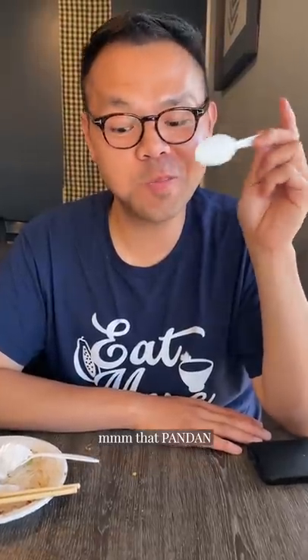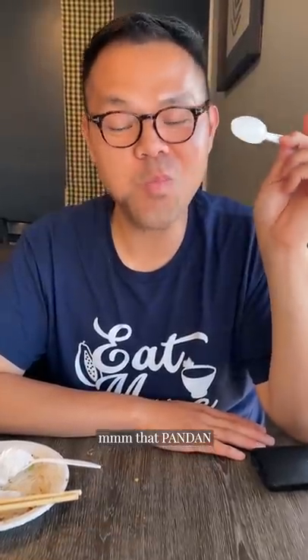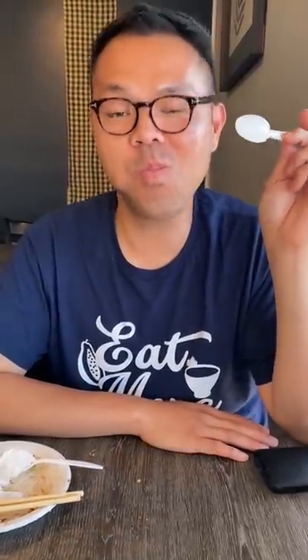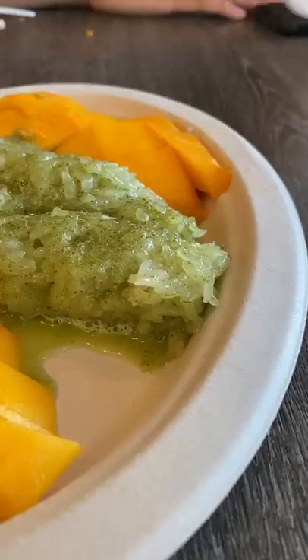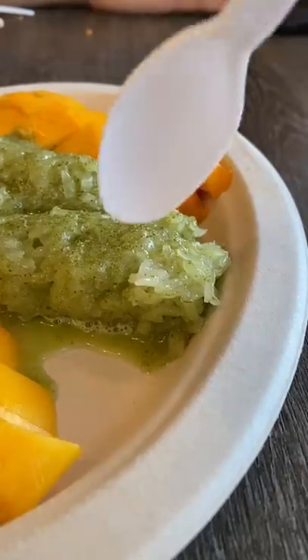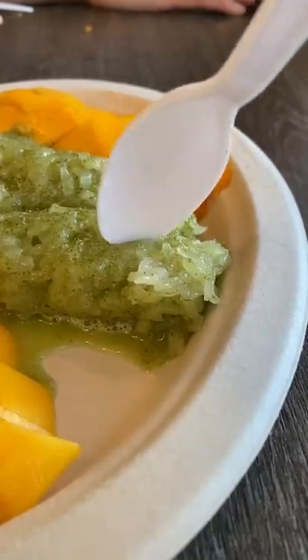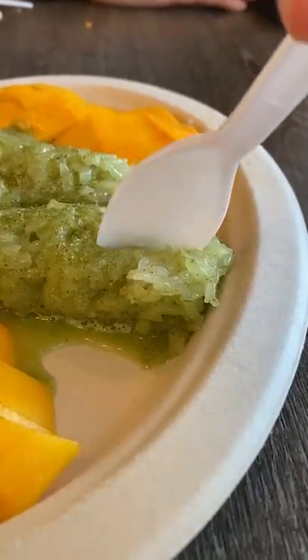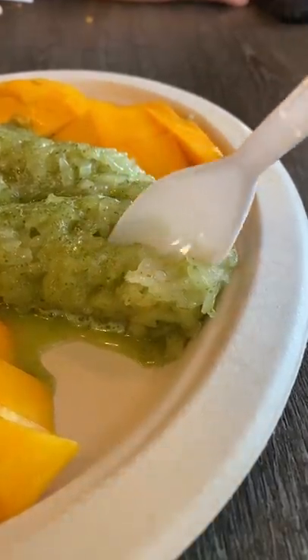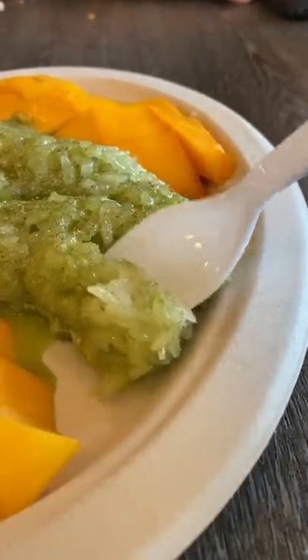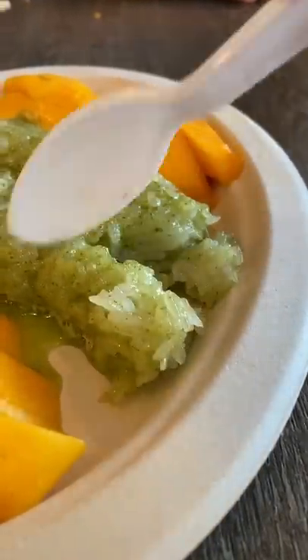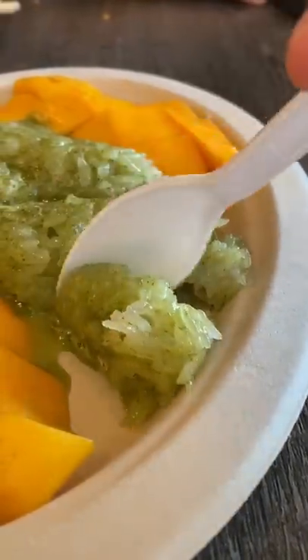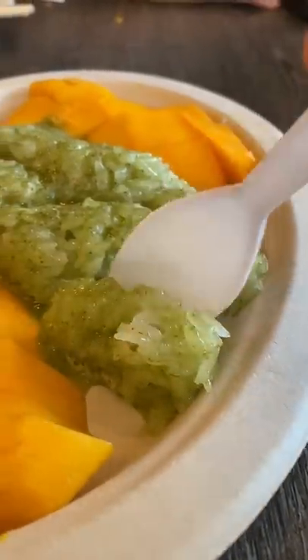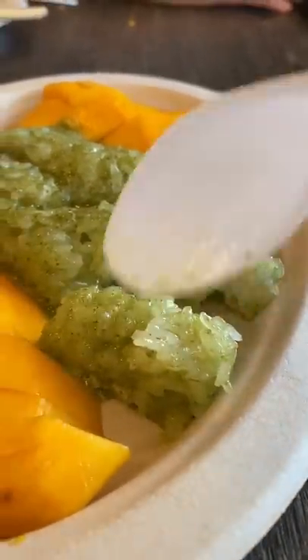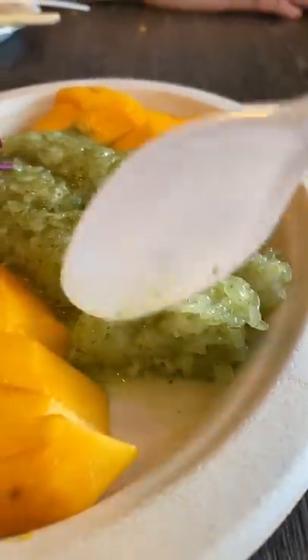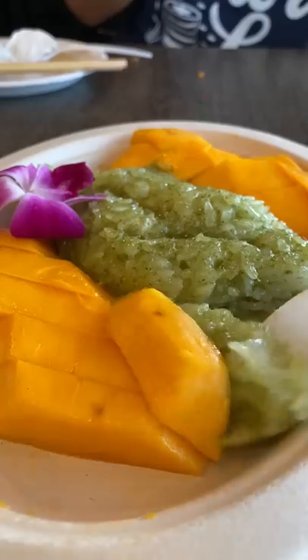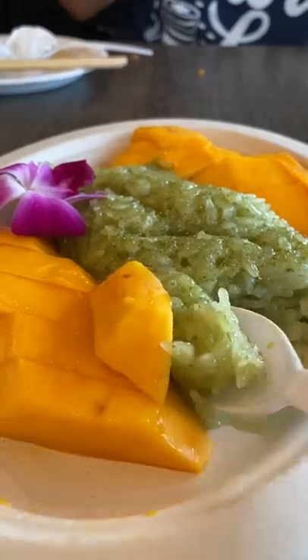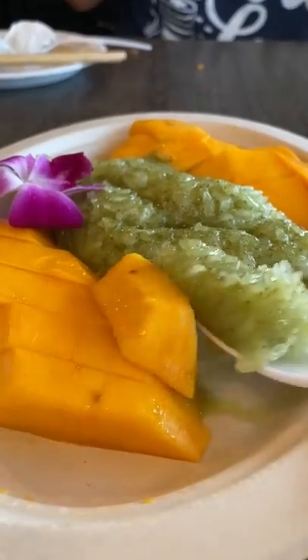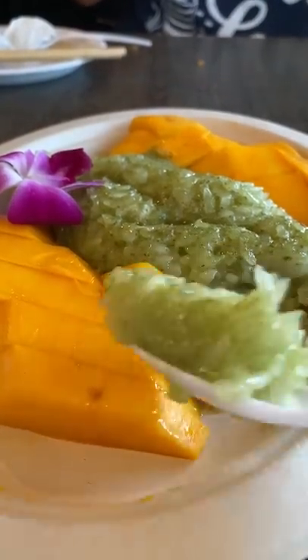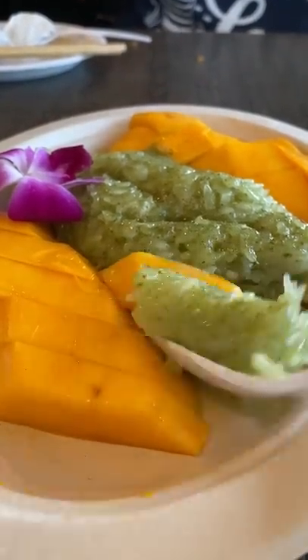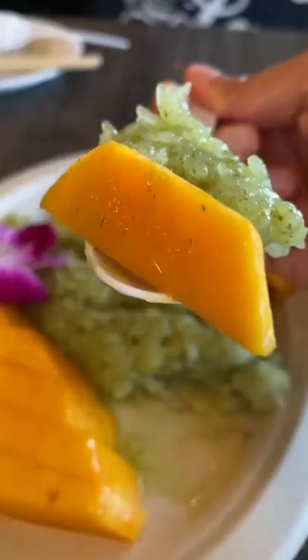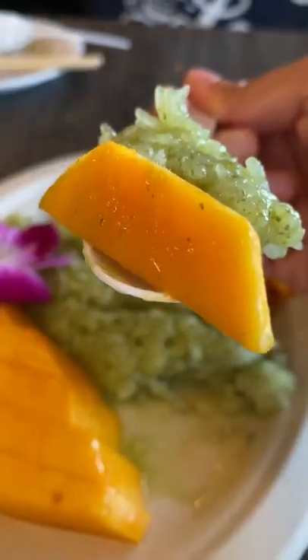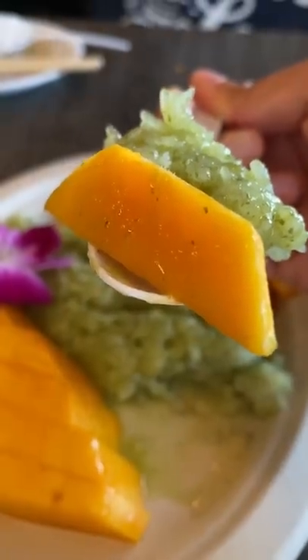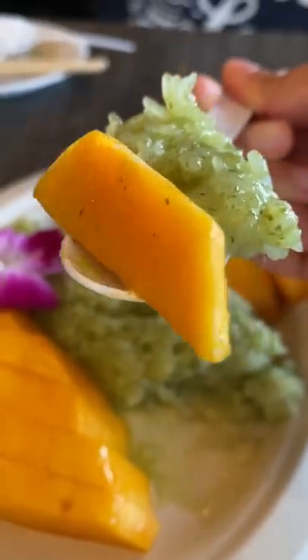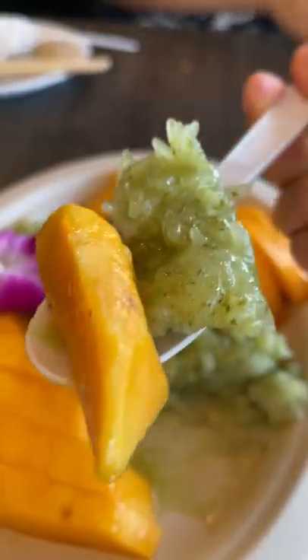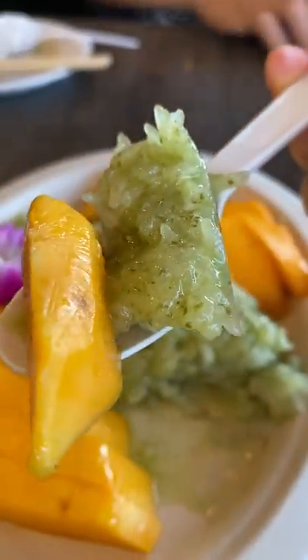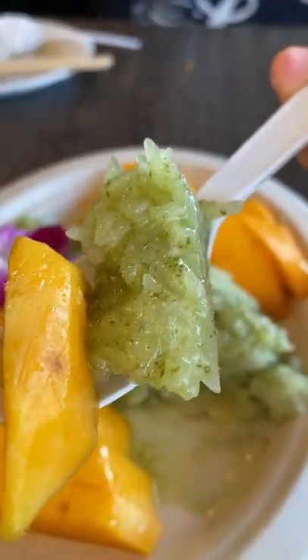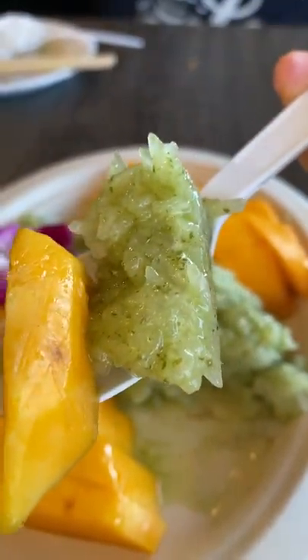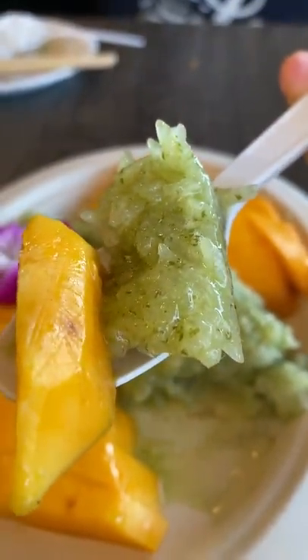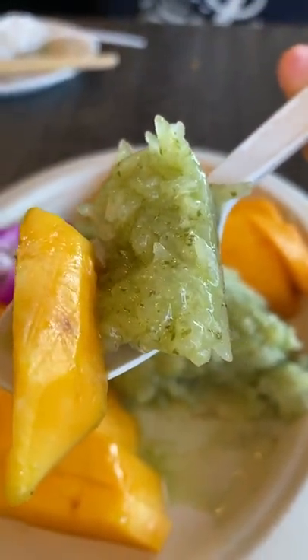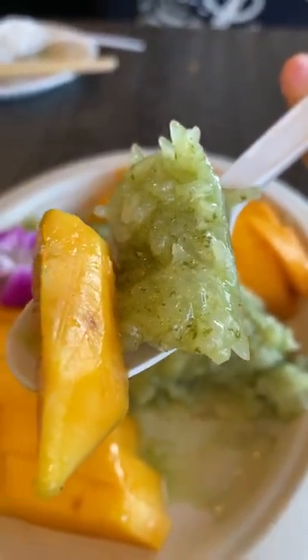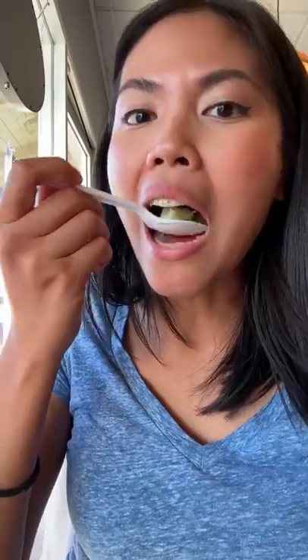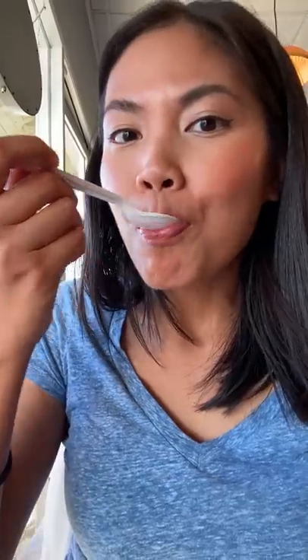Mm-hmm. Yep, it's pandan — or pandan, however you want to say it. Here at Nock's kitchen, she extracted it straight from the leaf, so it's a lighter green color. But the flavor is there. It's so fresh and yummy.